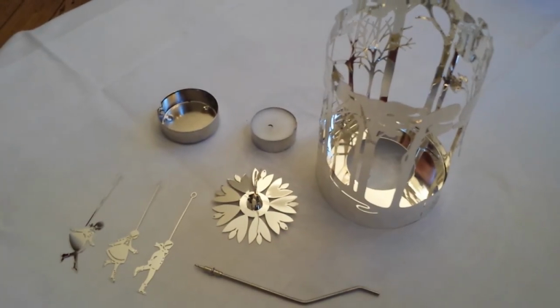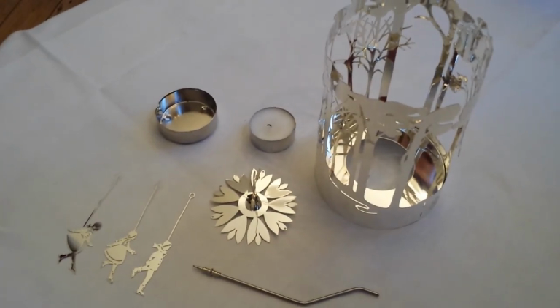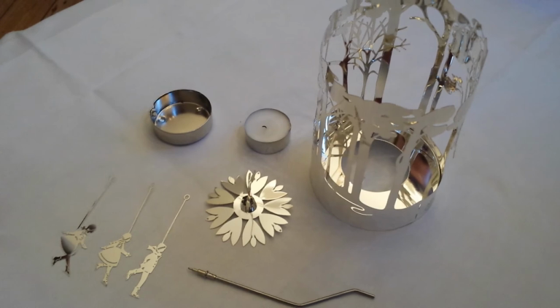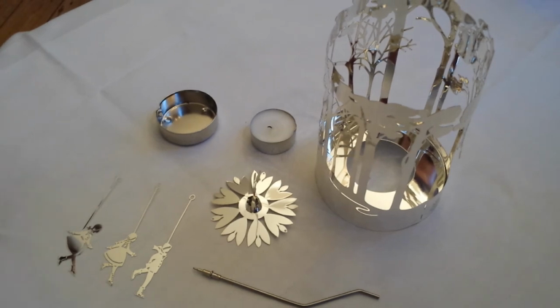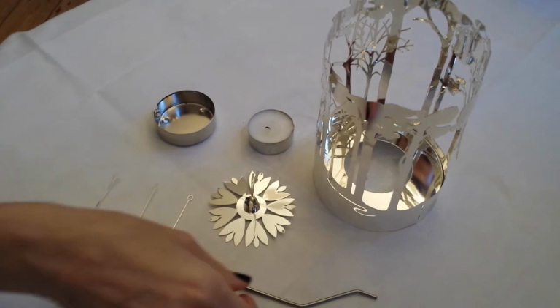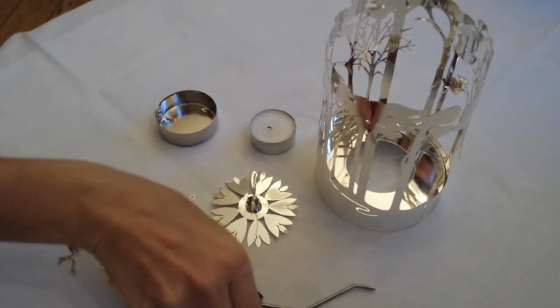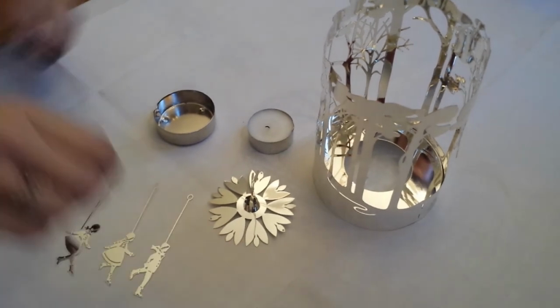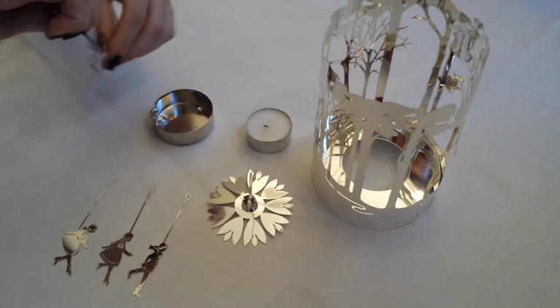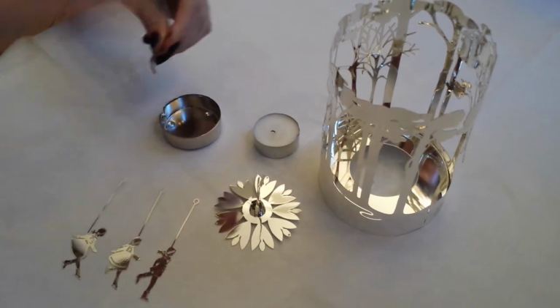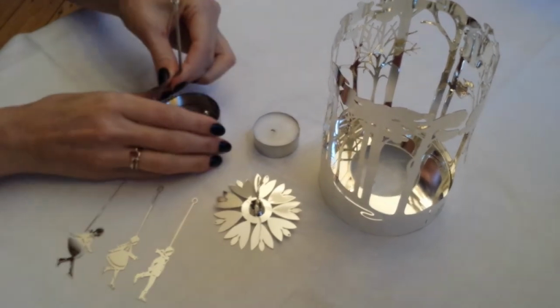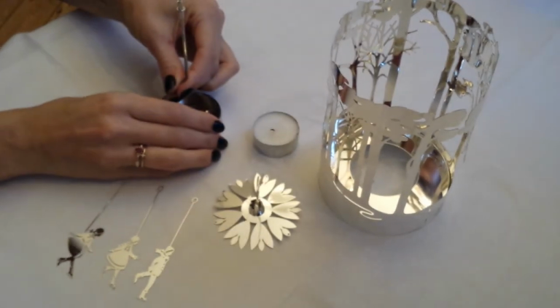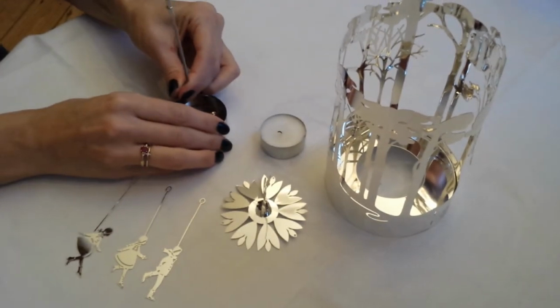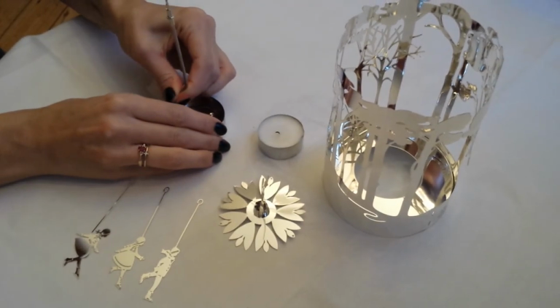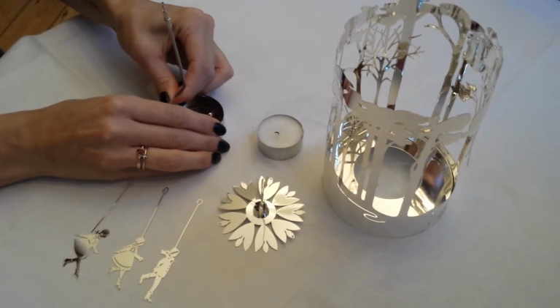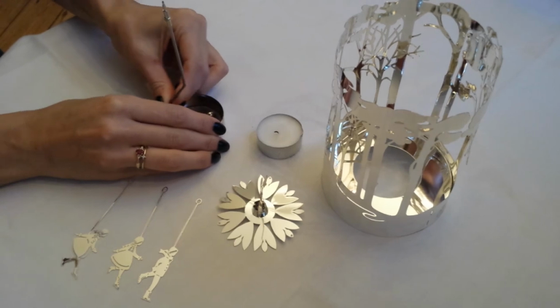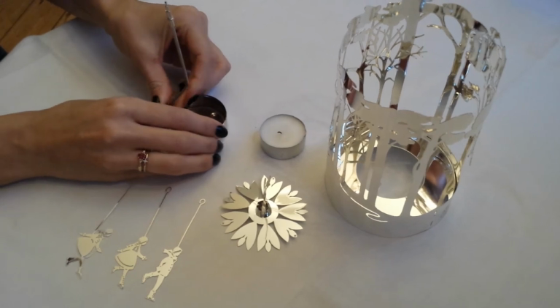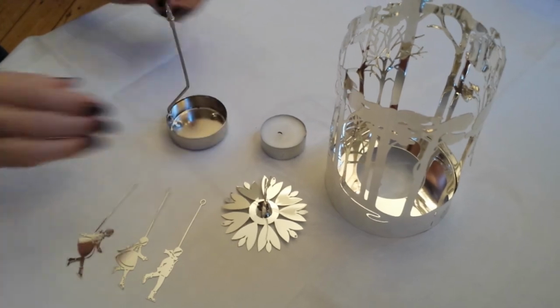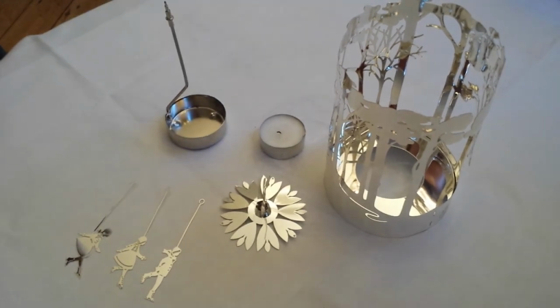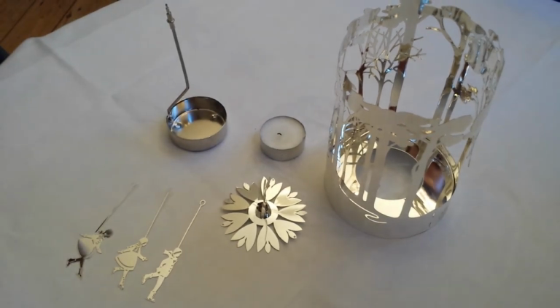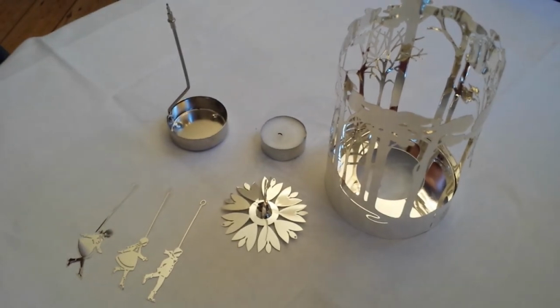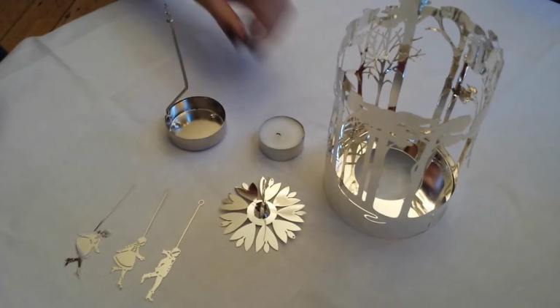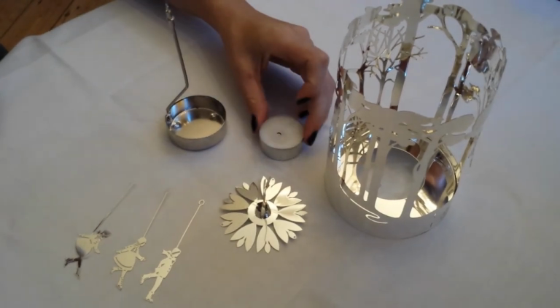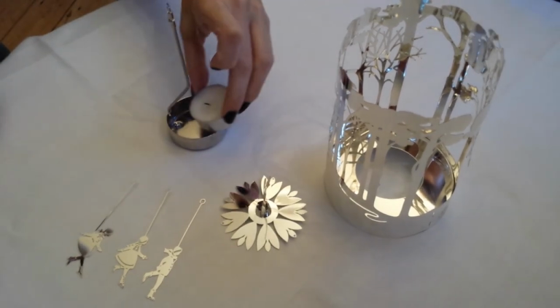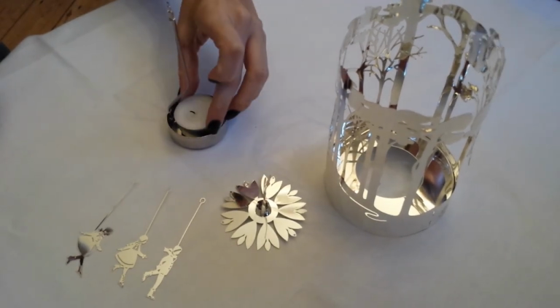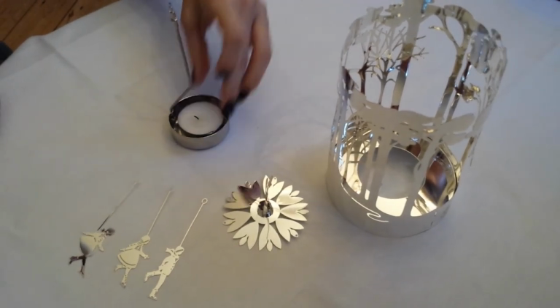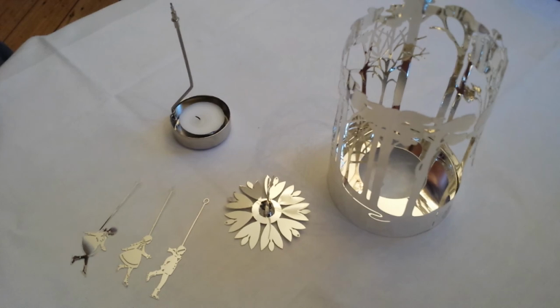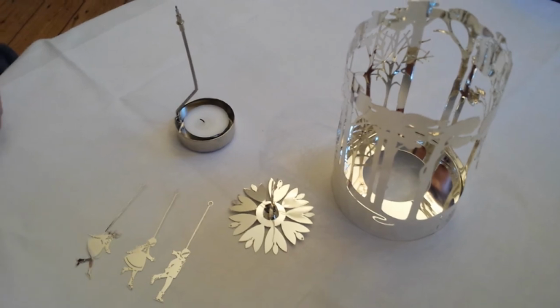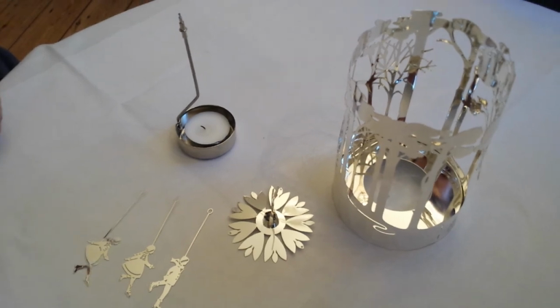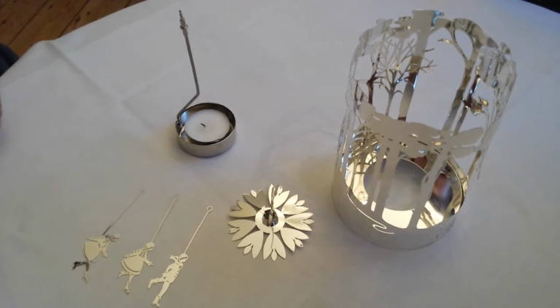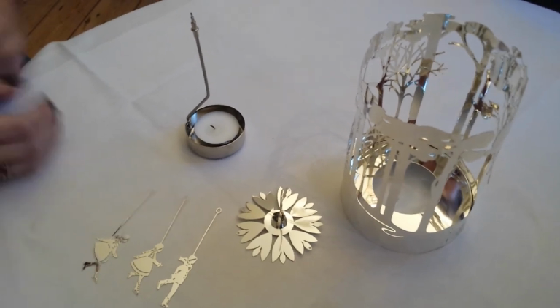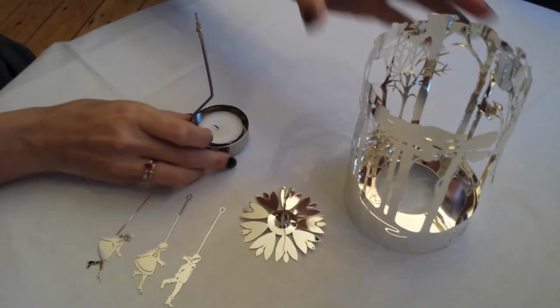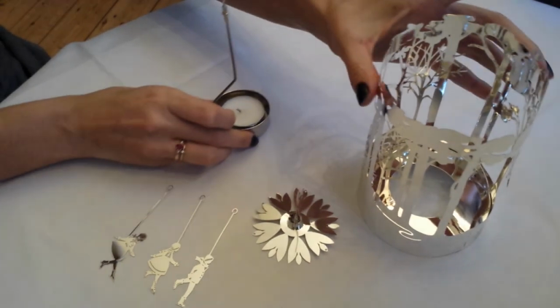The first step is to place the spindle into the candle holder stand. Then place the tea light. Place the Winter Forest on the top.